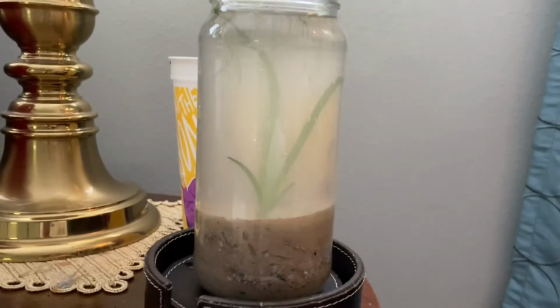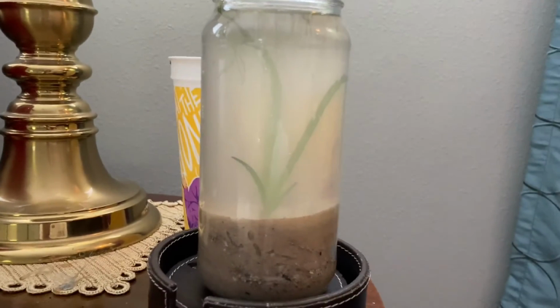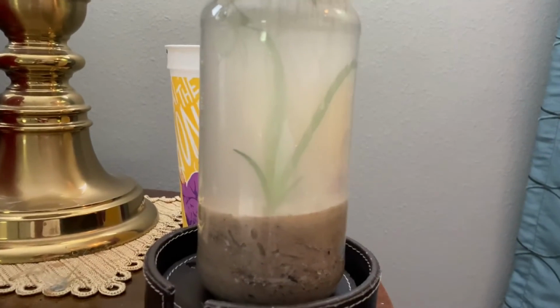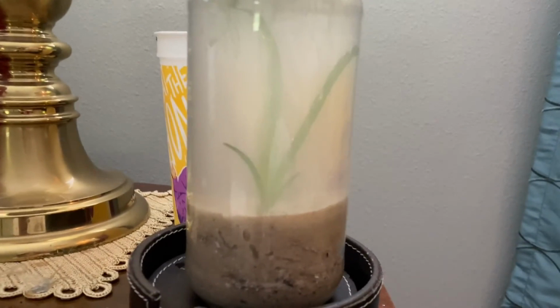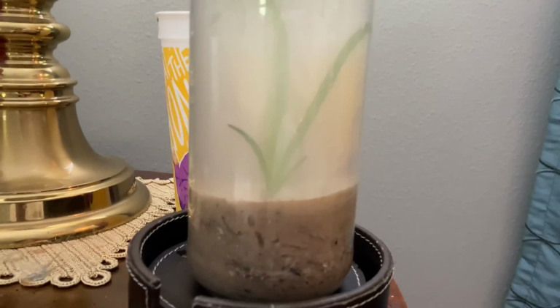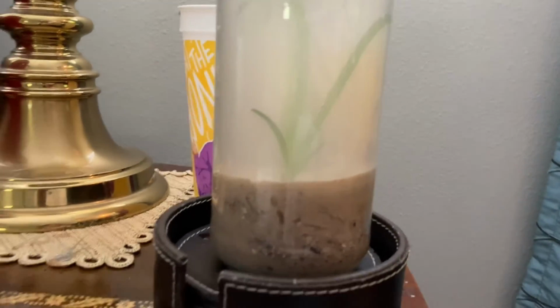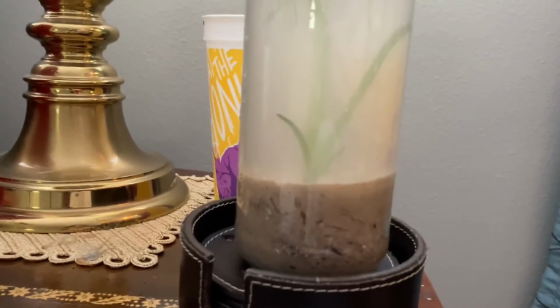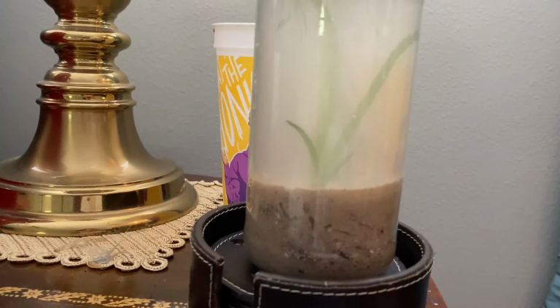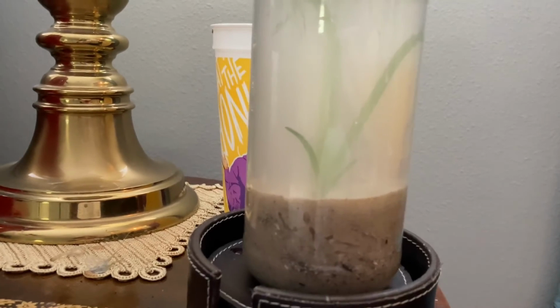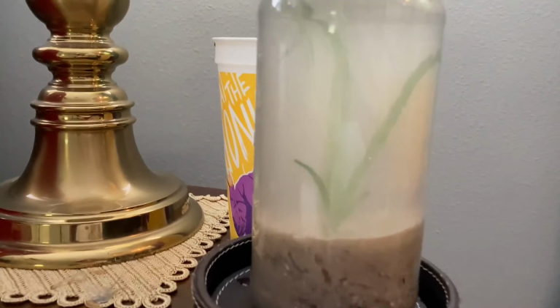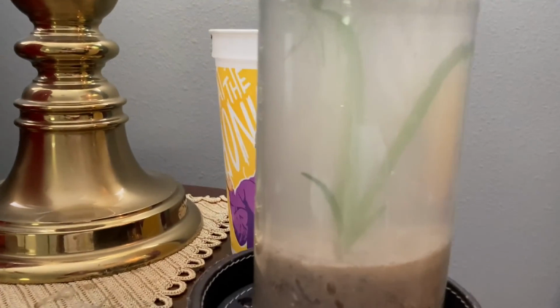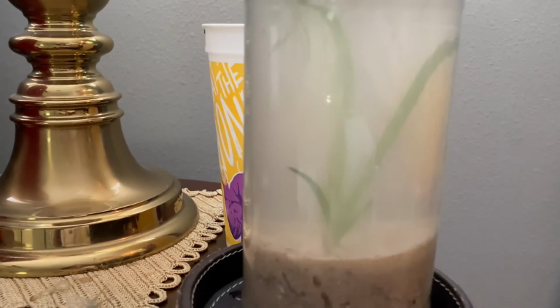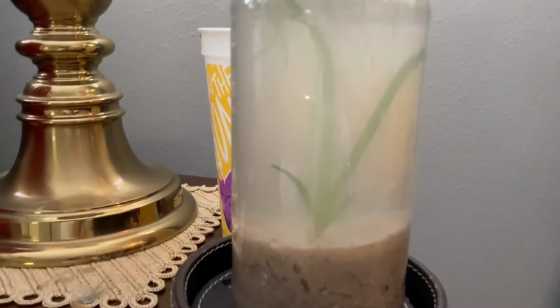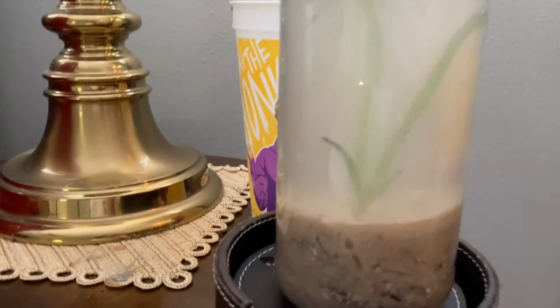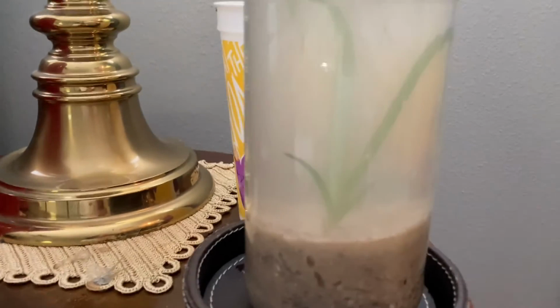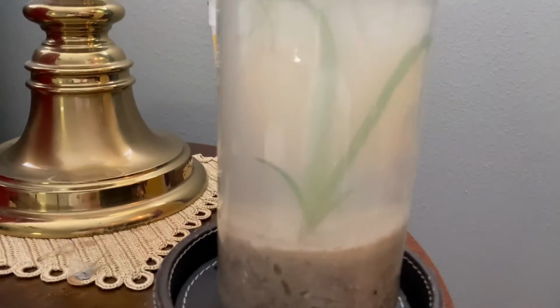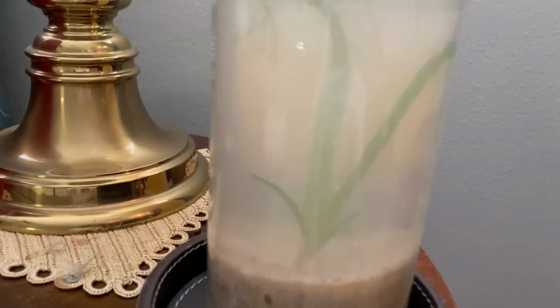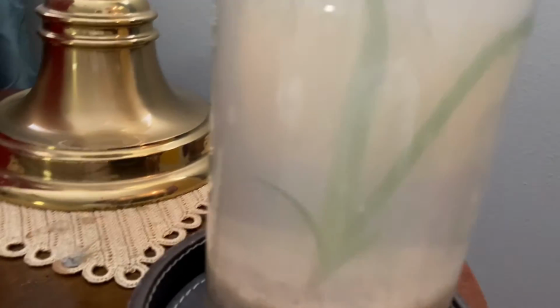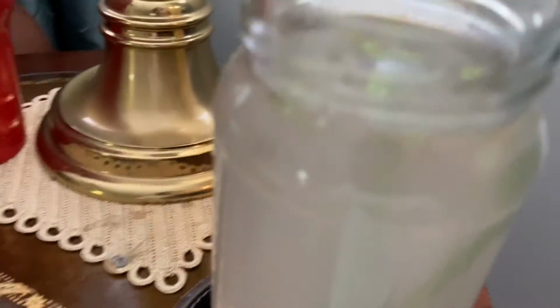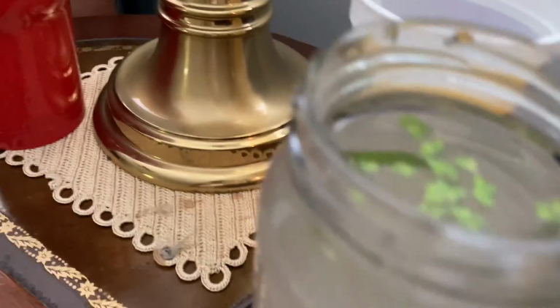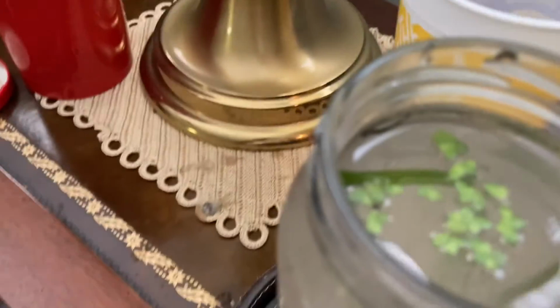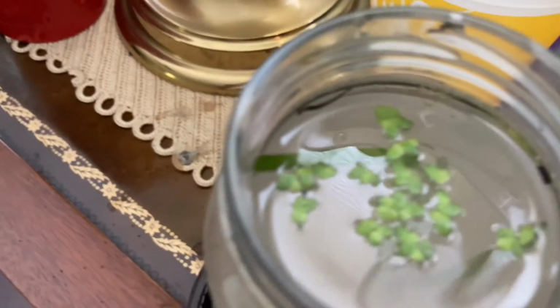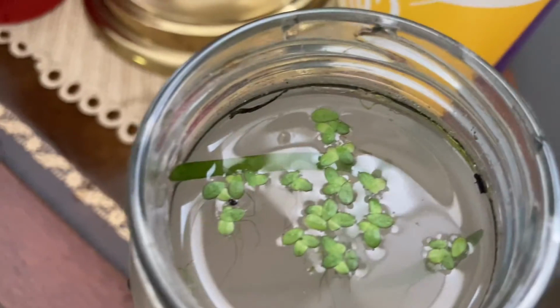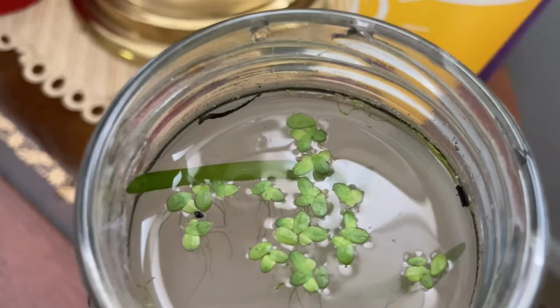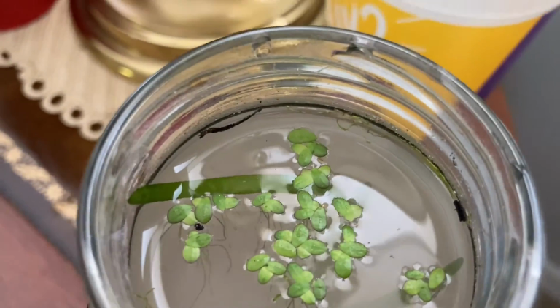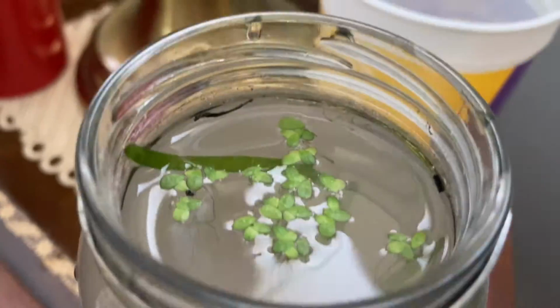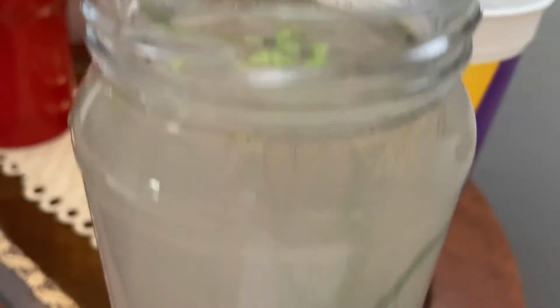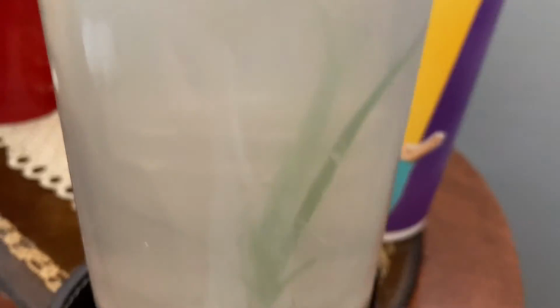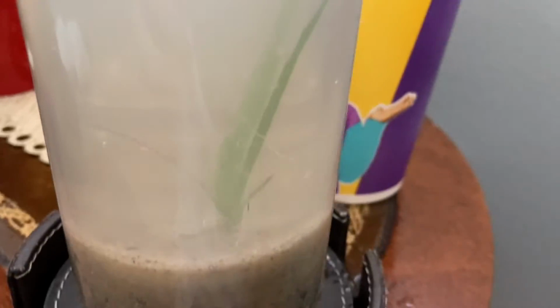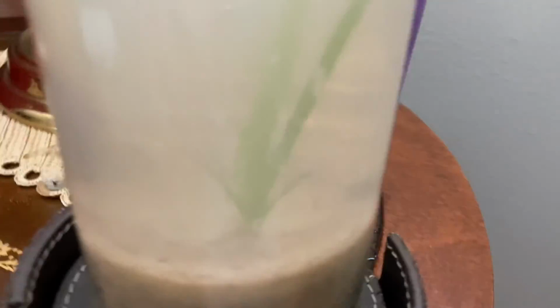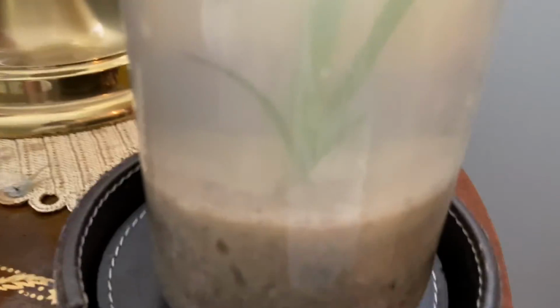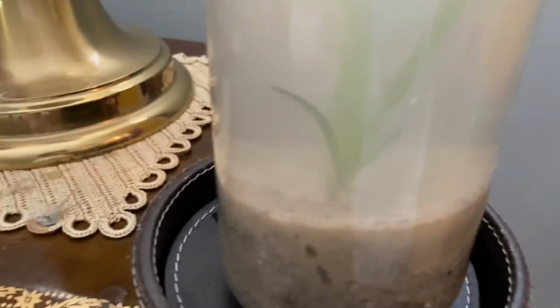Alright, so we have the water in. We also just so happened to put the plants in accidentally, because I forgot to film that. But all we have is a little bit of duckweed at the top and a small Italian vallisneria at the bottom.